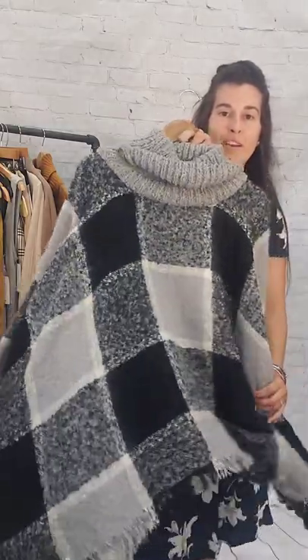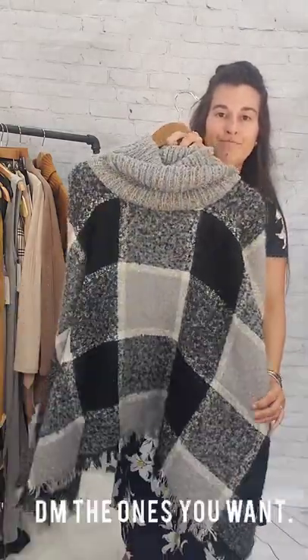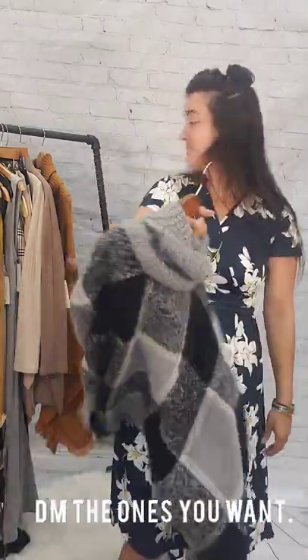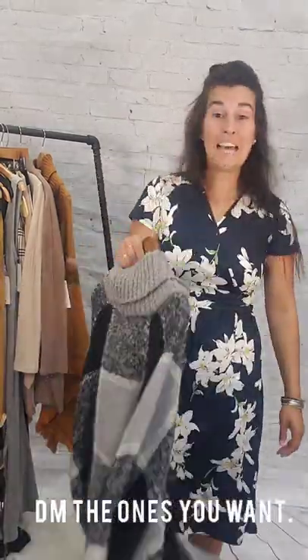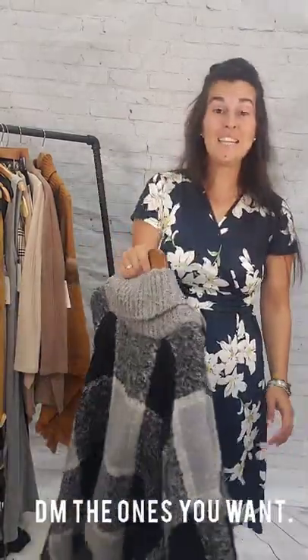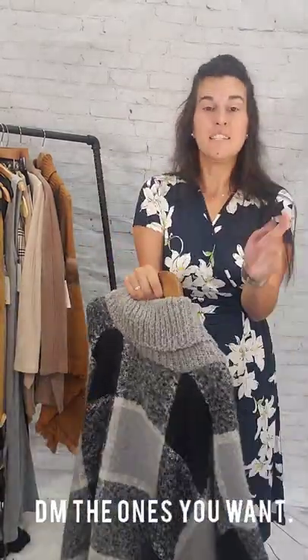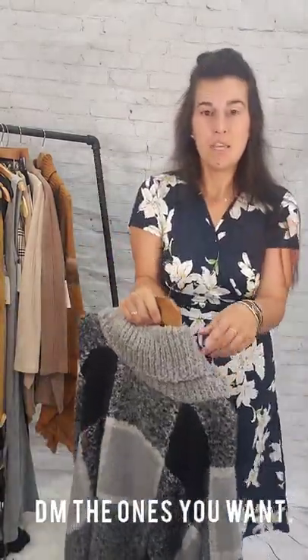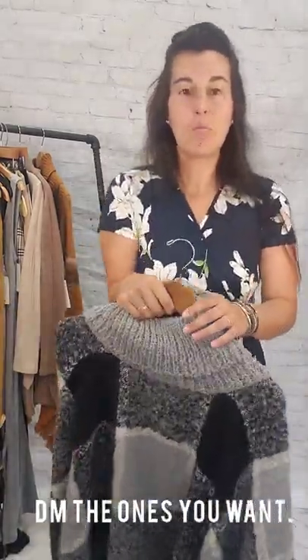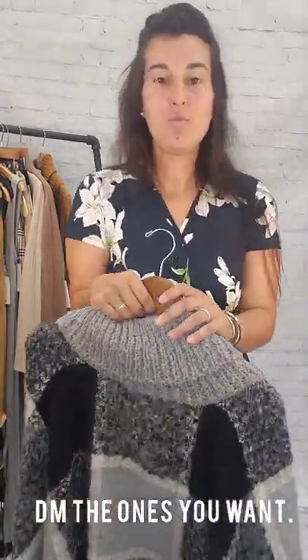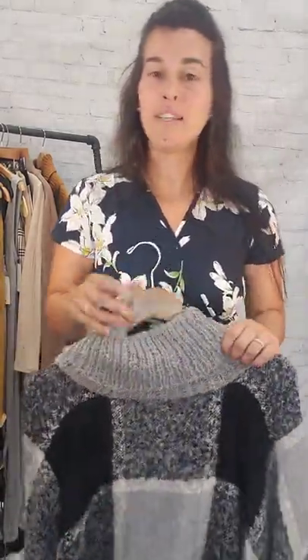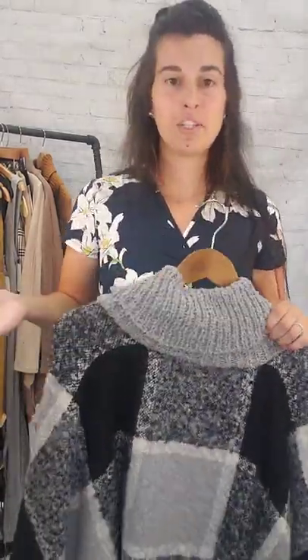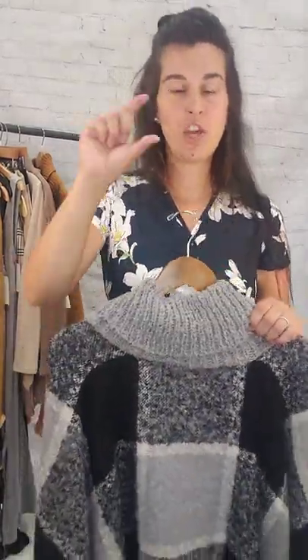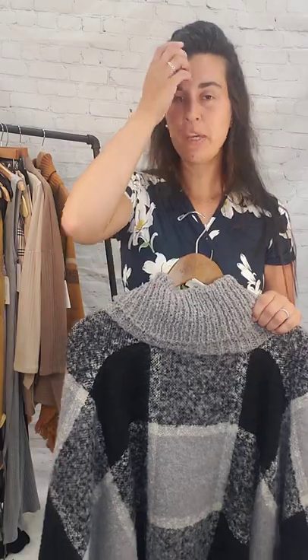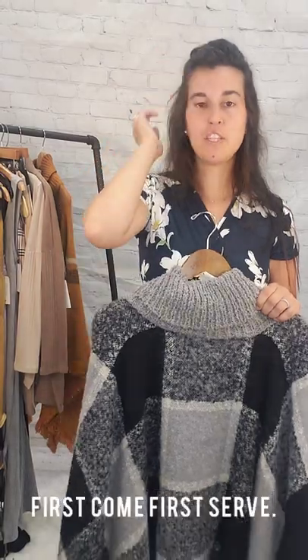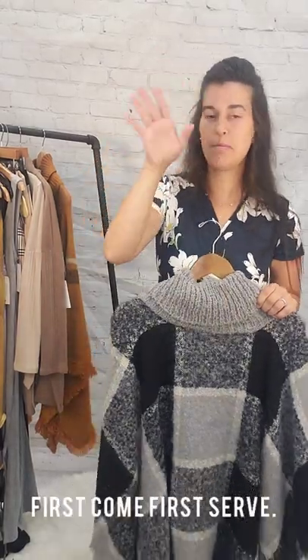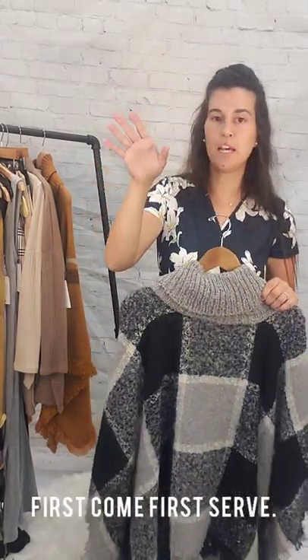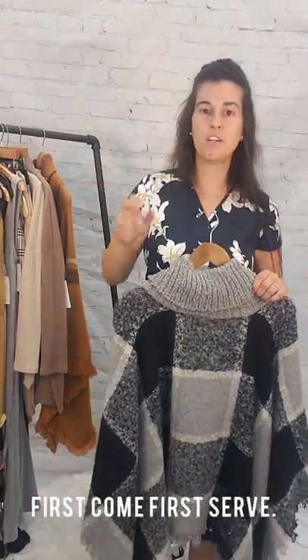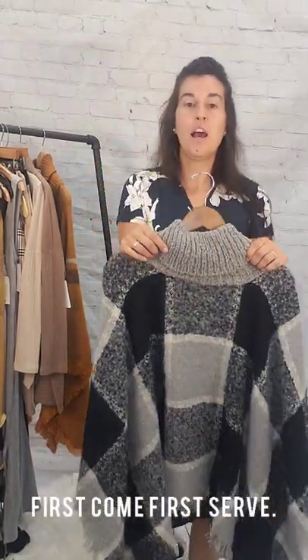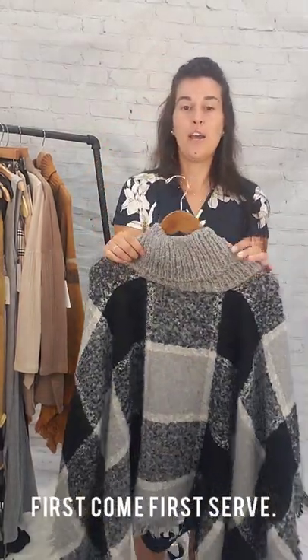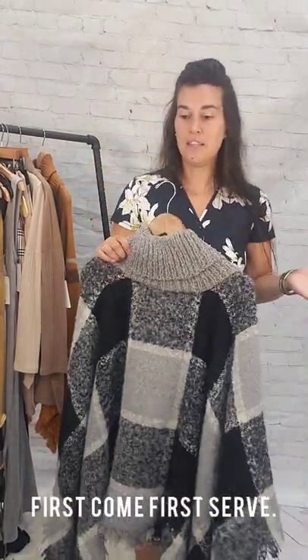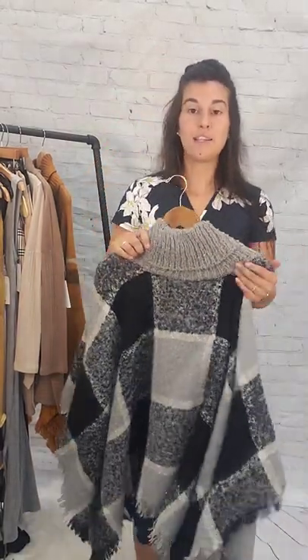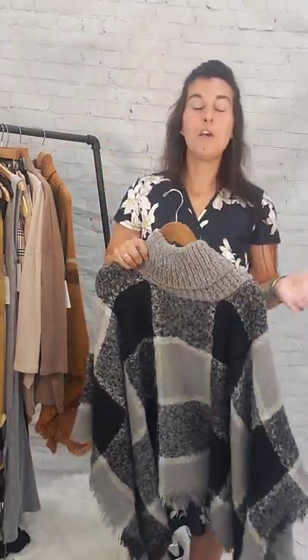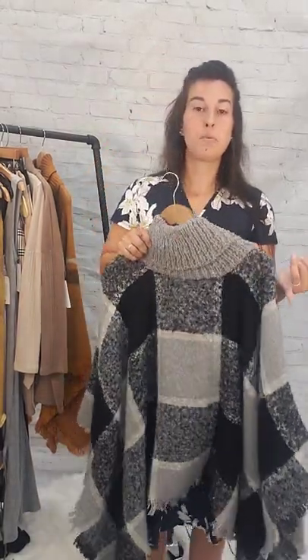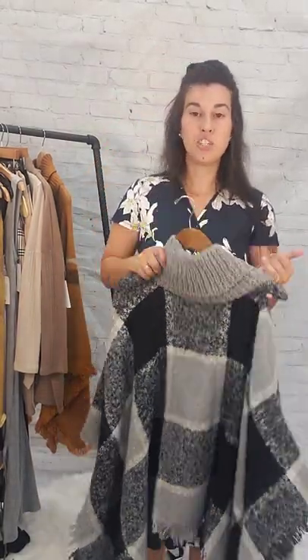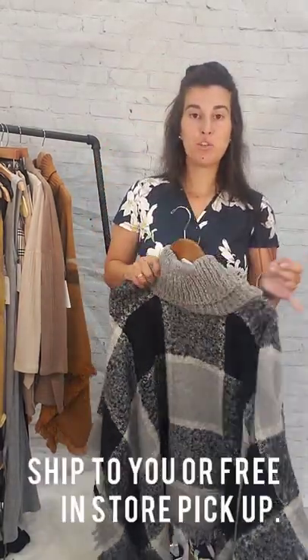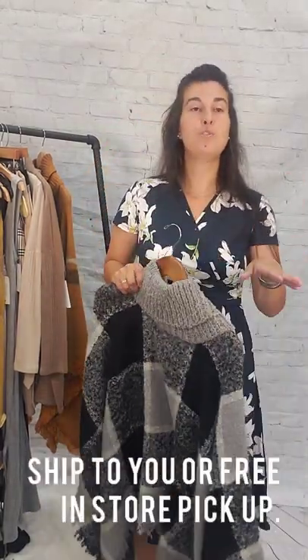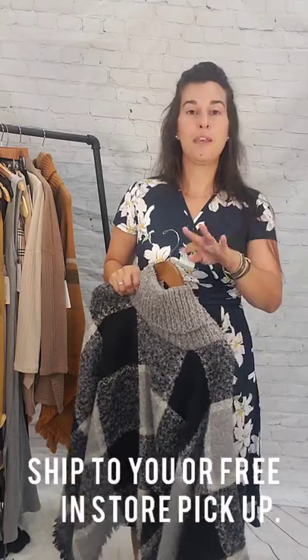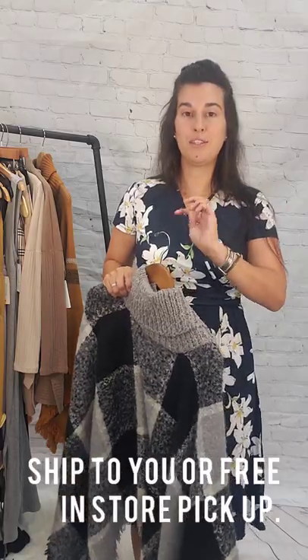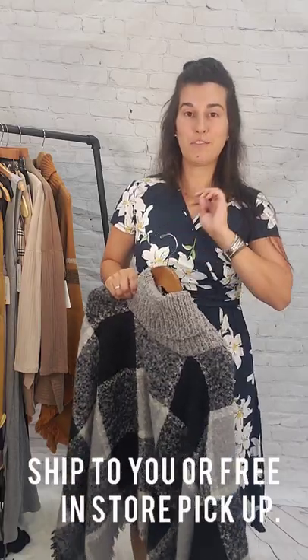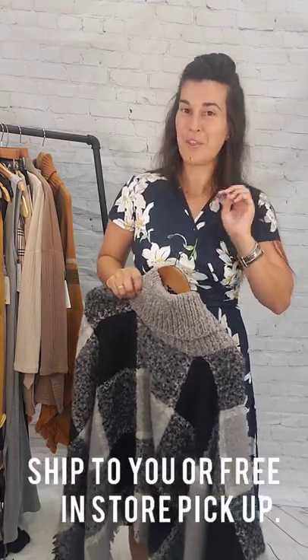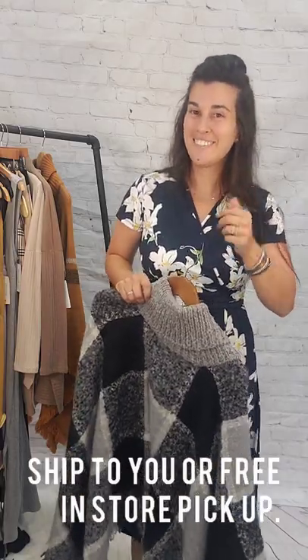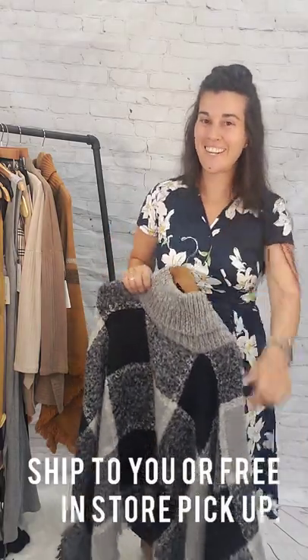That's it! DM me the ones you want and send me a screenshot of the picture of each one — that makes it a lot easier. I'll go ahead and get these sent out. We can ship them to you or you can pick up in-store for free. See you later, guys.